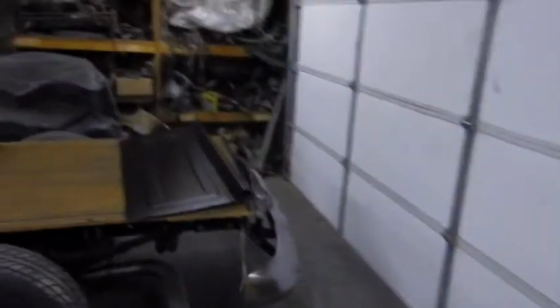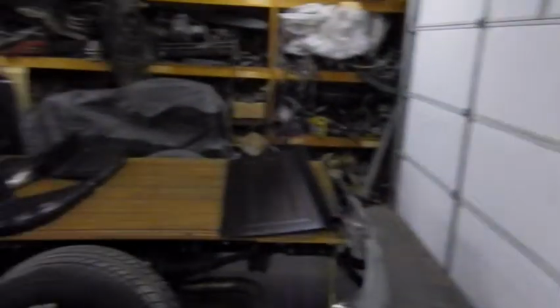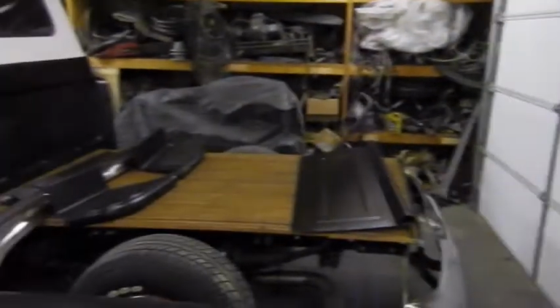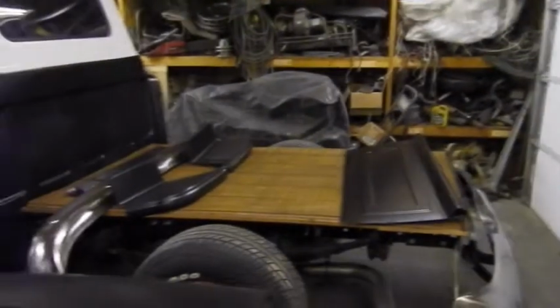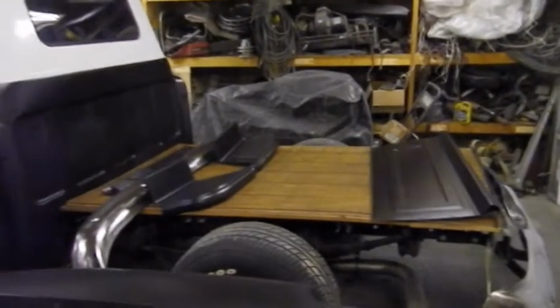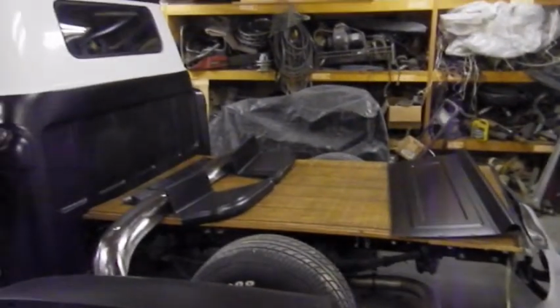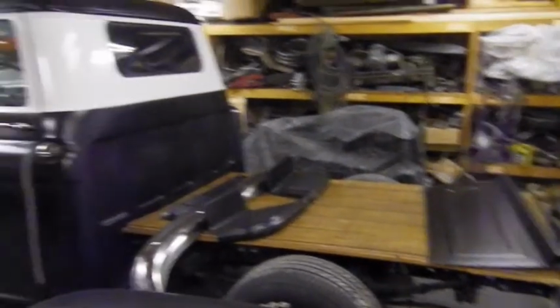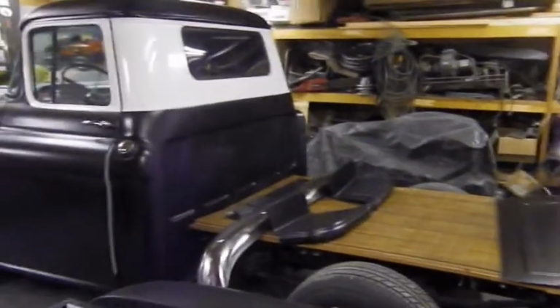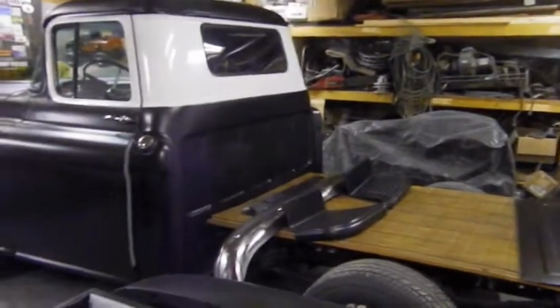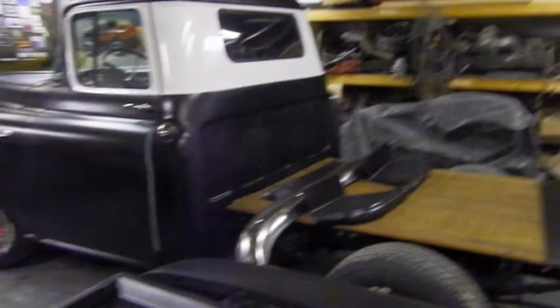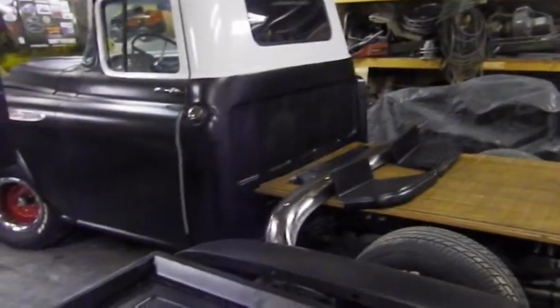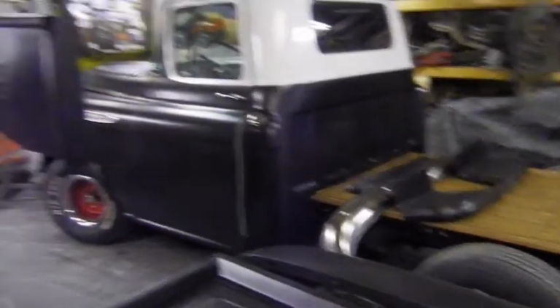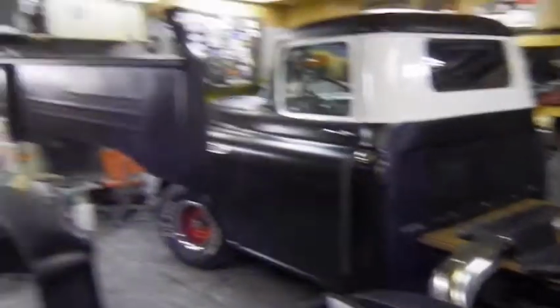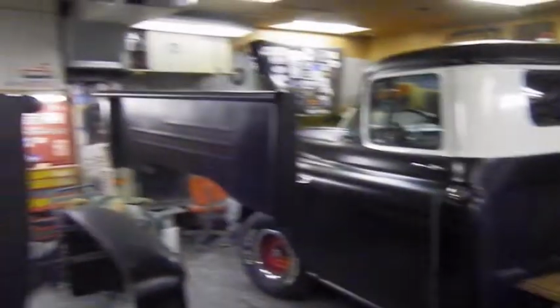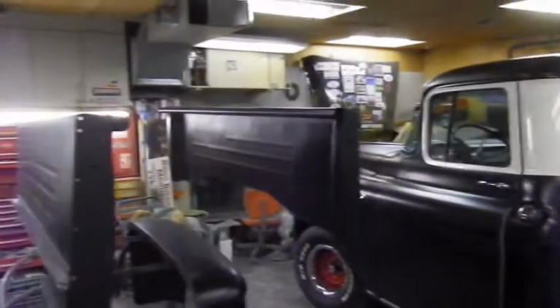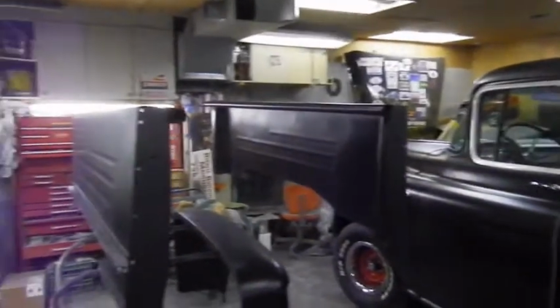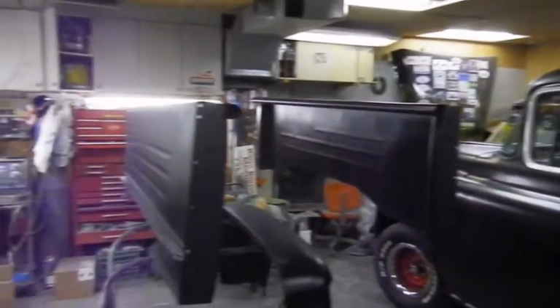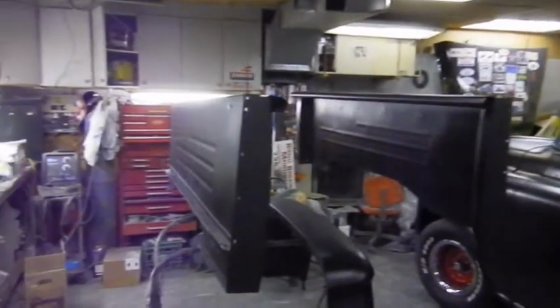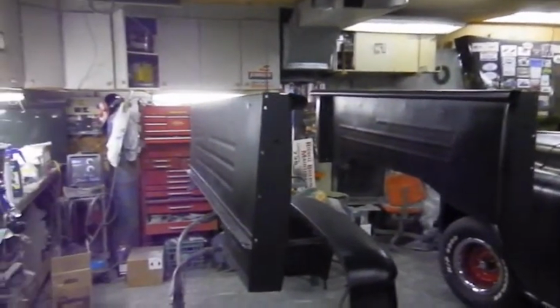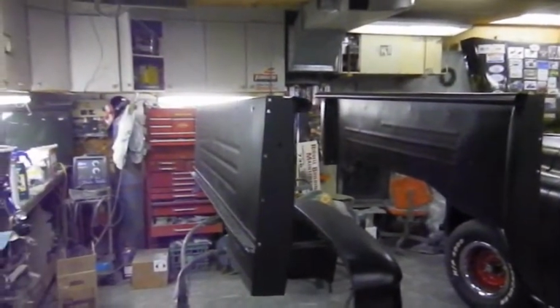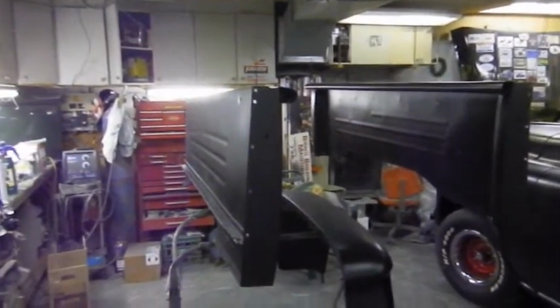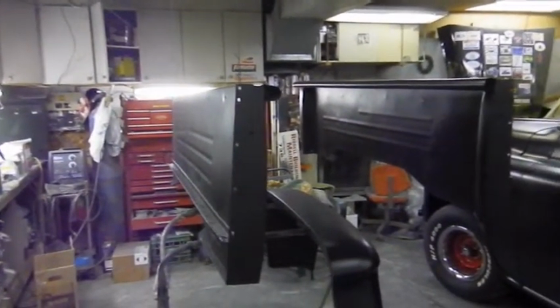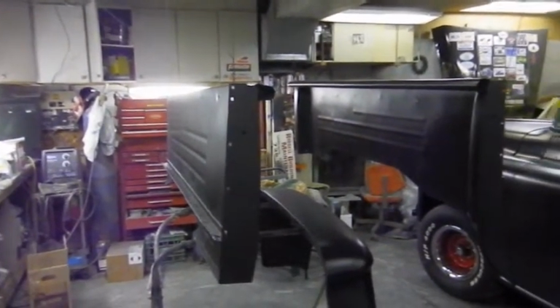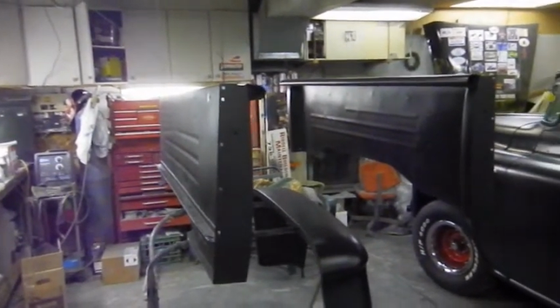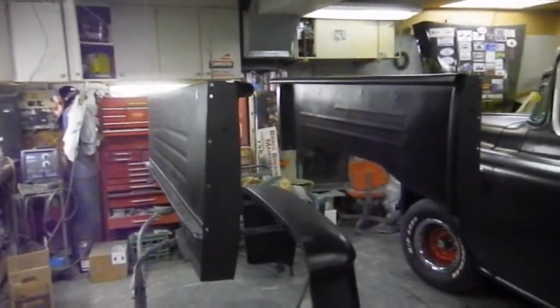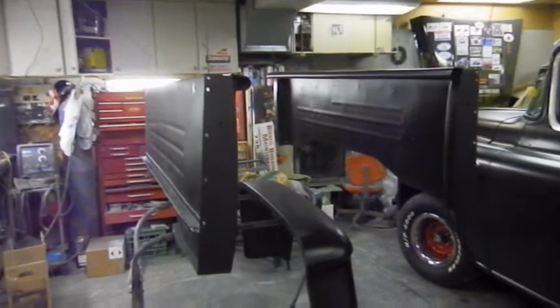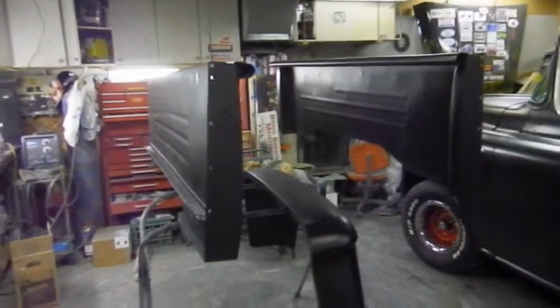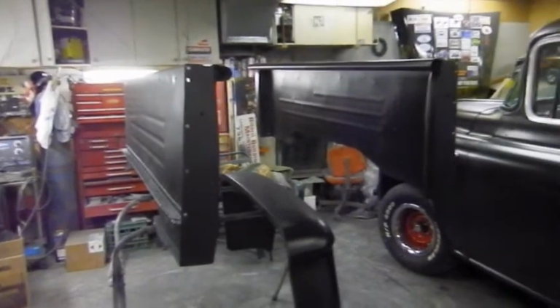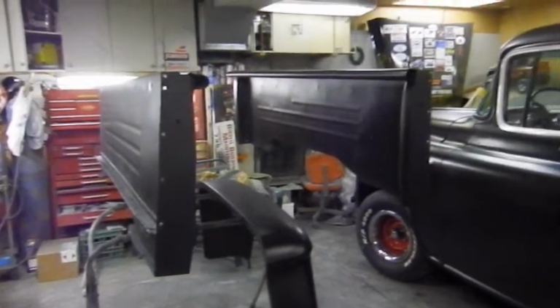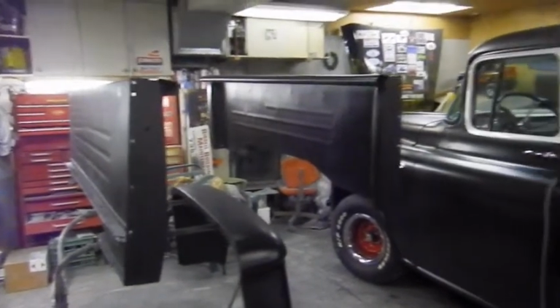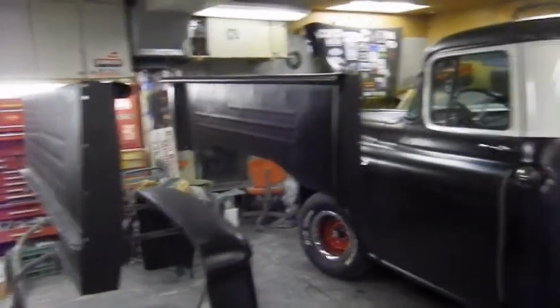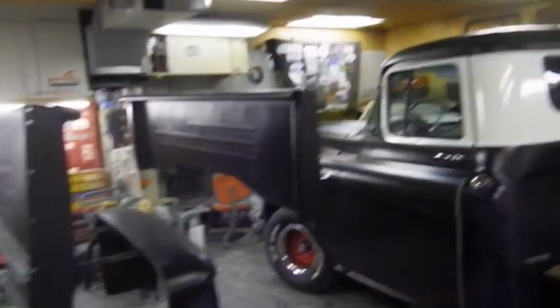So I got what I could down off the ceiling. These big pieces here I'm going to need the daughter's boyfriend or somebody to come out and give me a hand. I don't want to drop them.